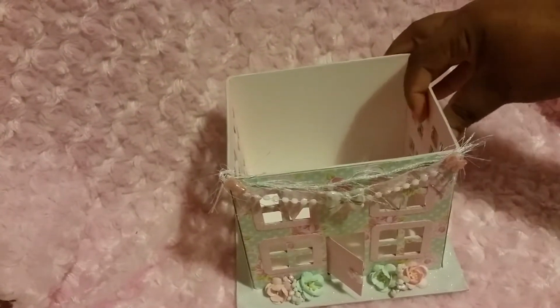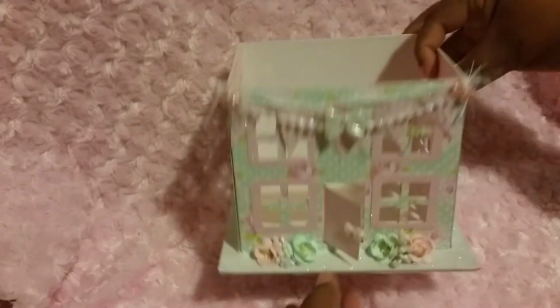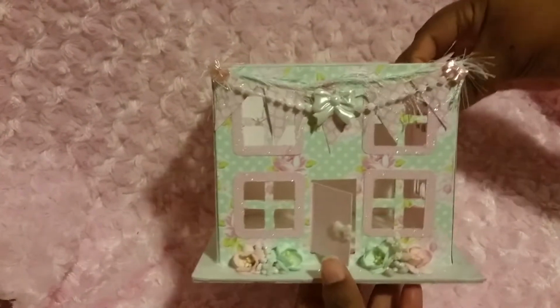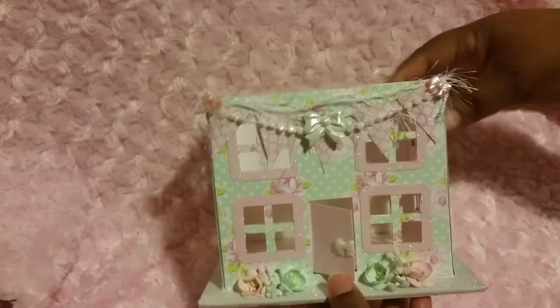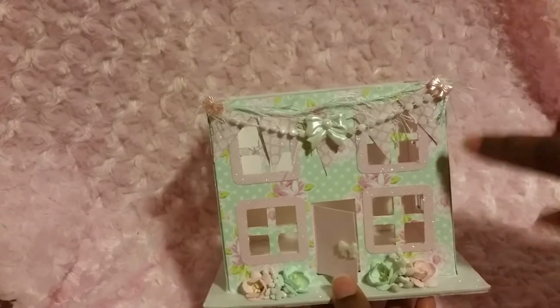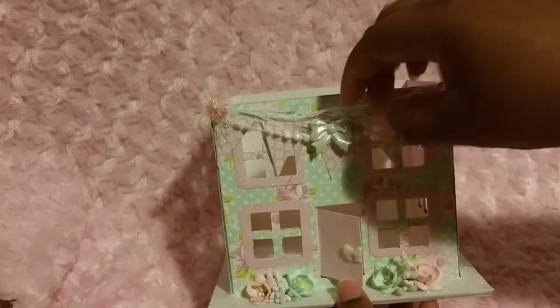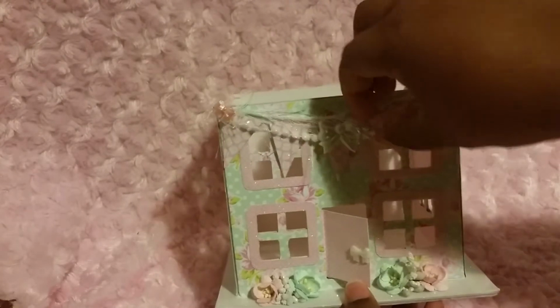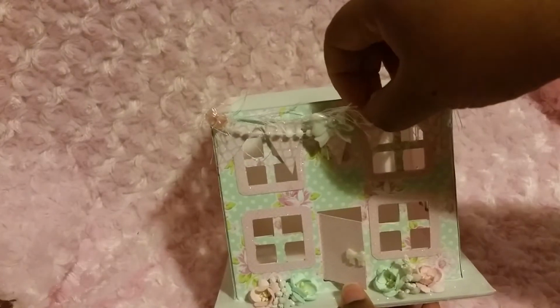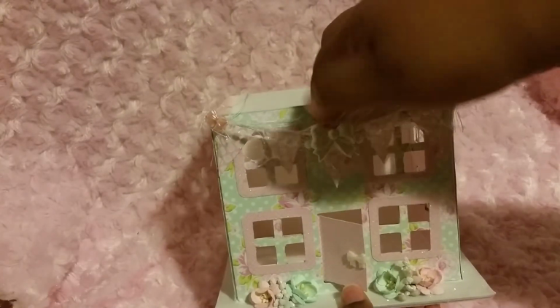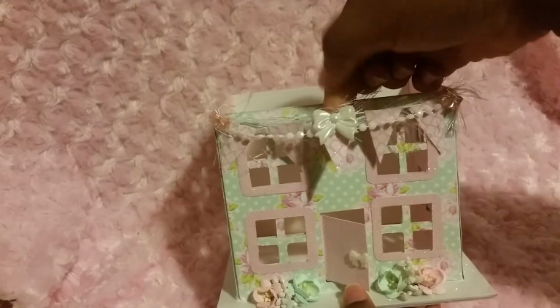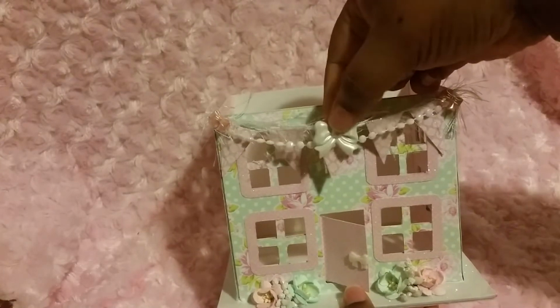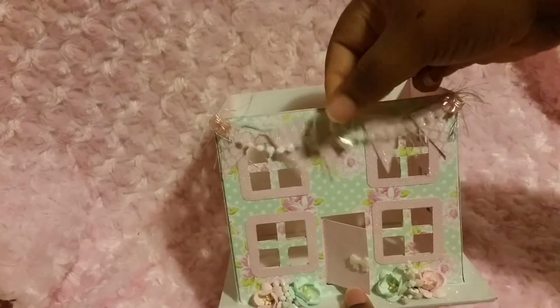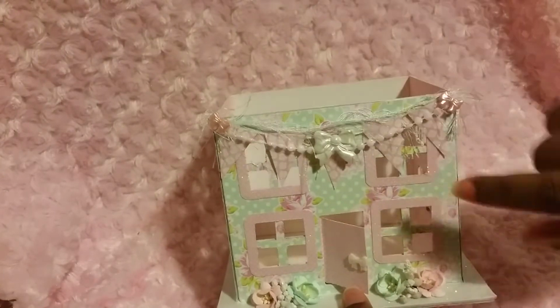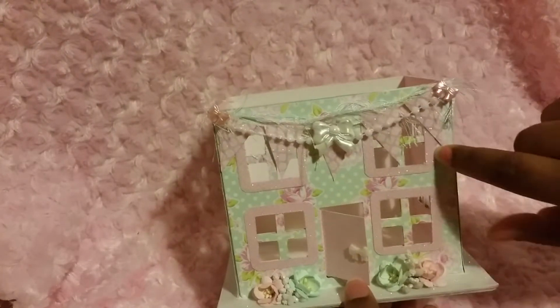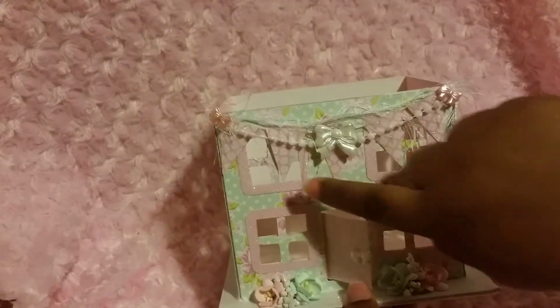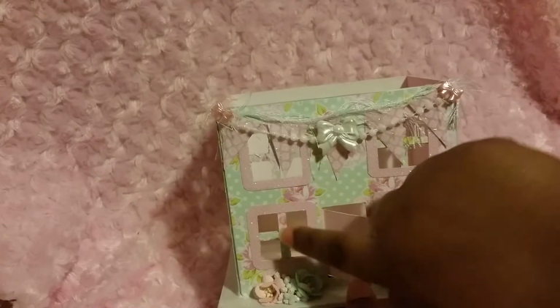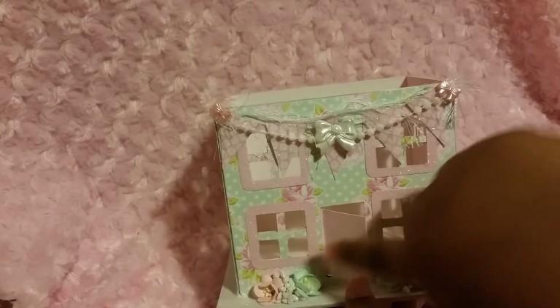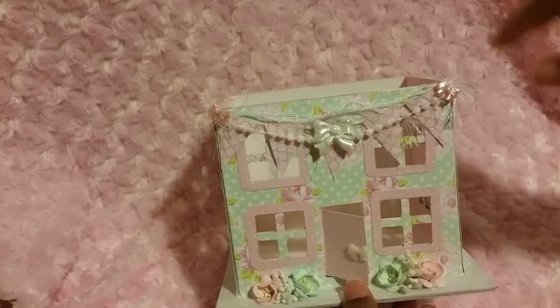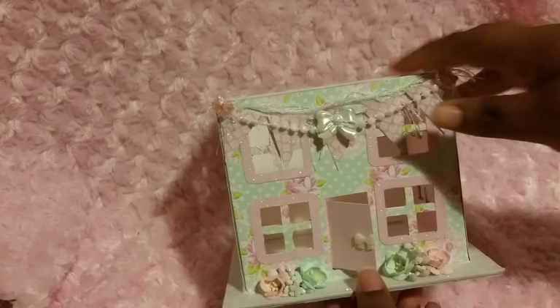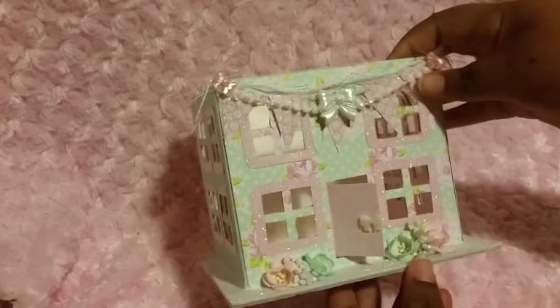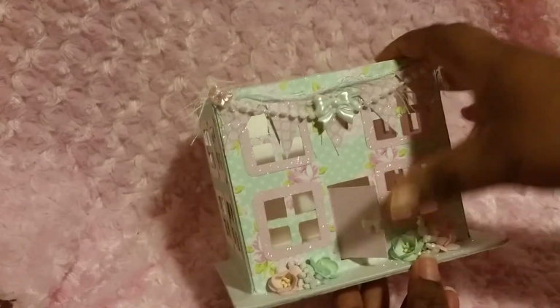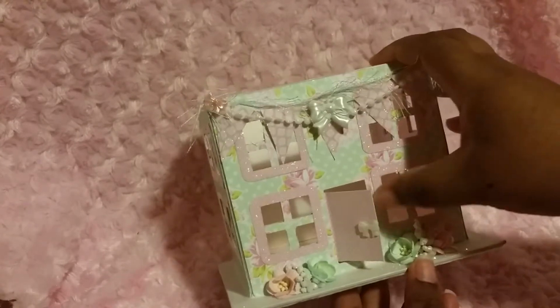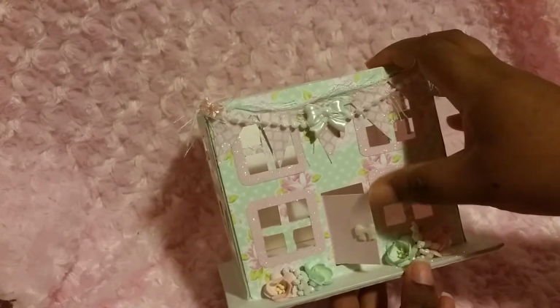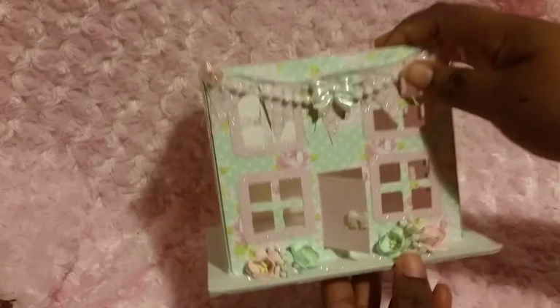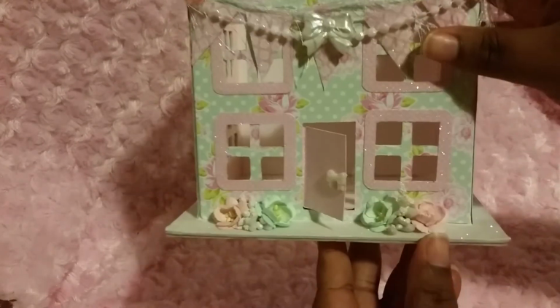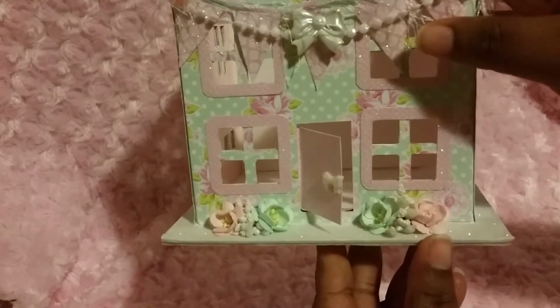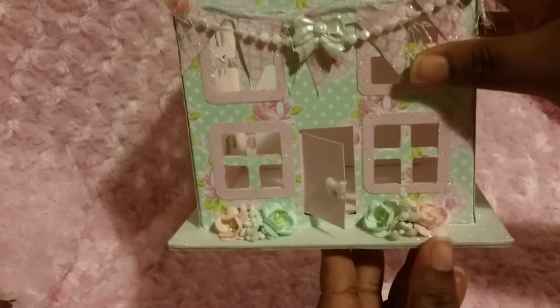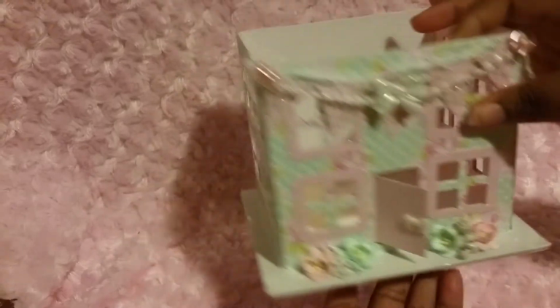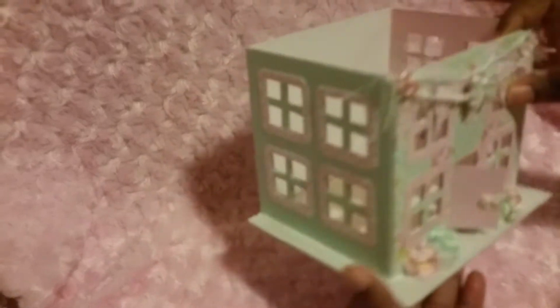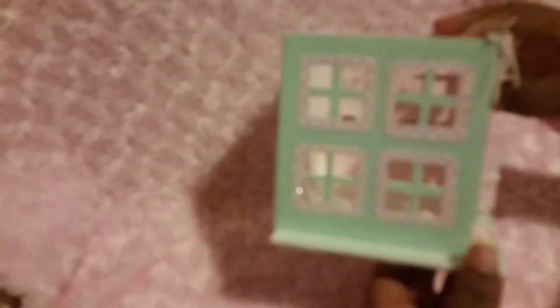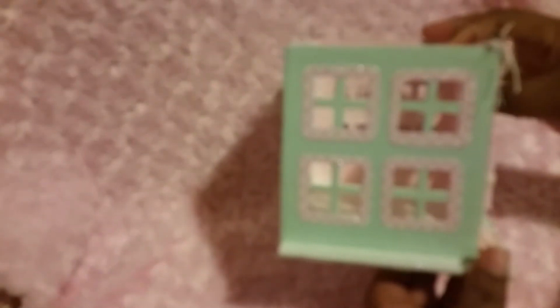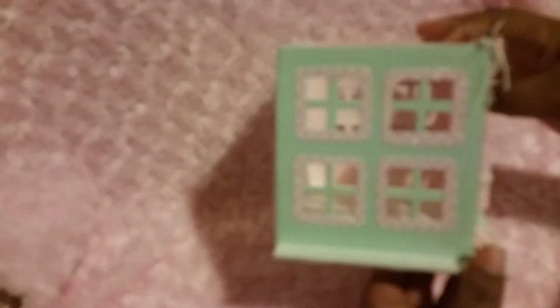On the outside, I made this little banner and I stuck a bow right here, and I made these little window panel things. And I put a door — love it! And I put little flowers at the bottom.